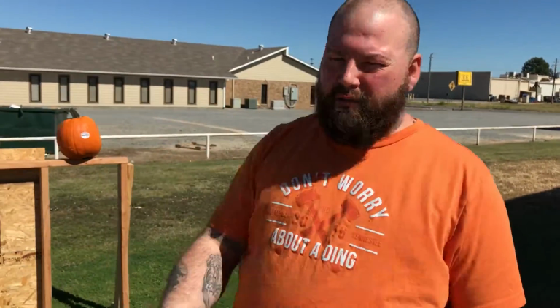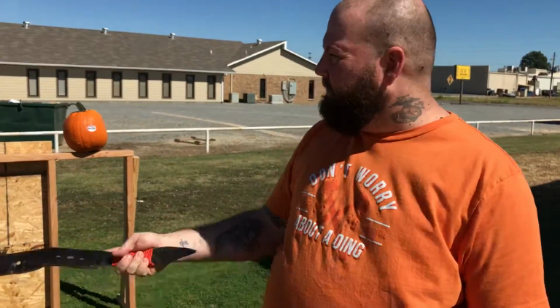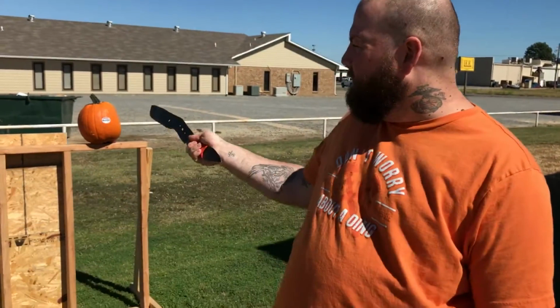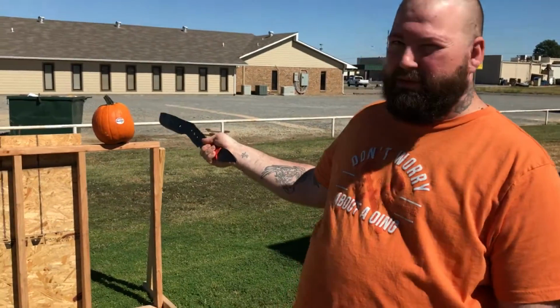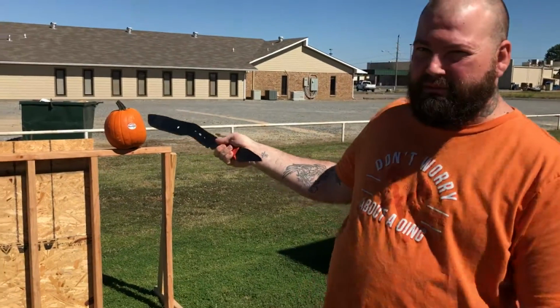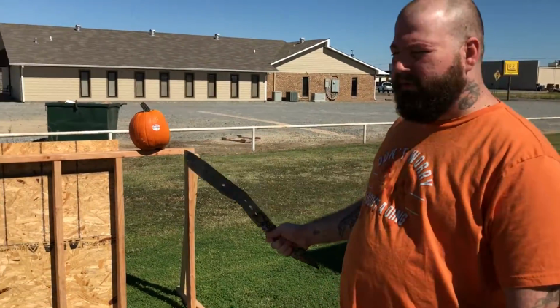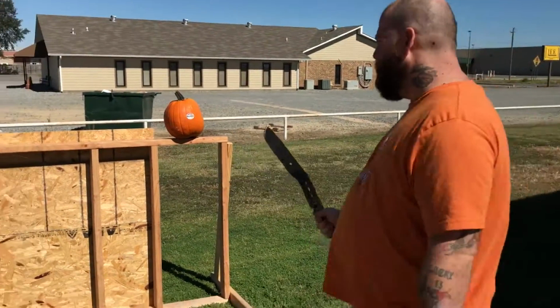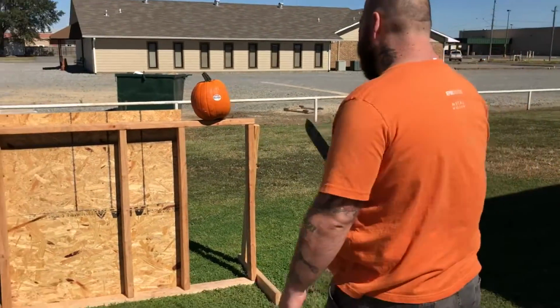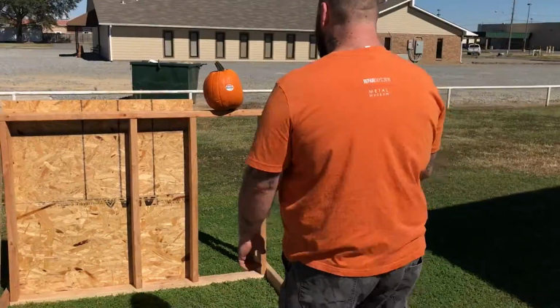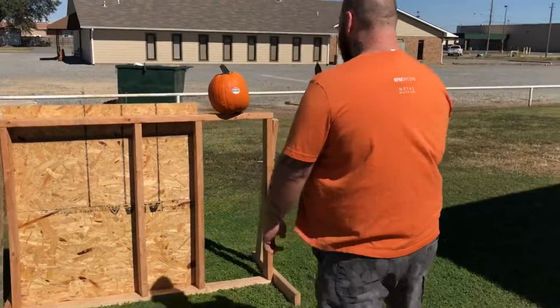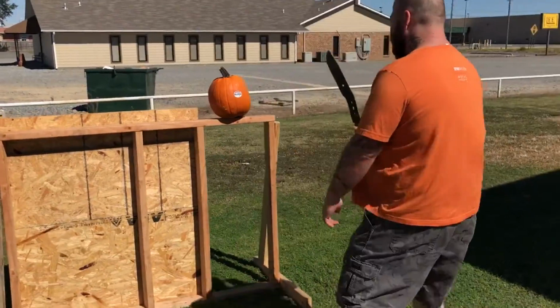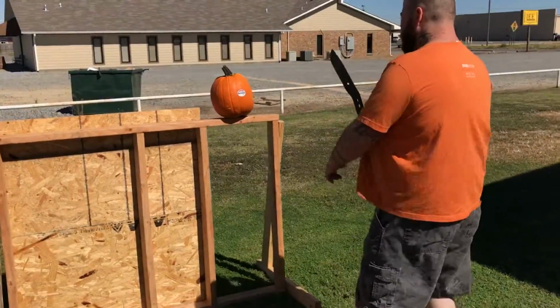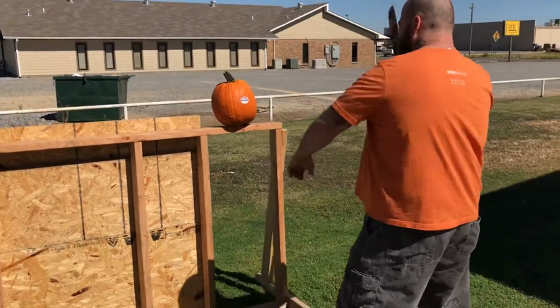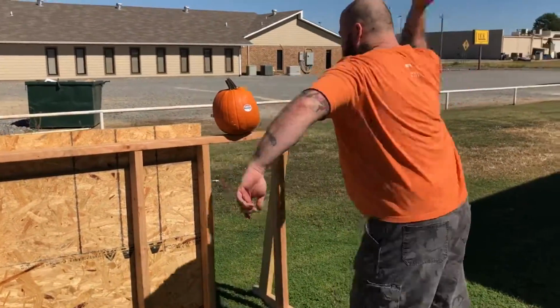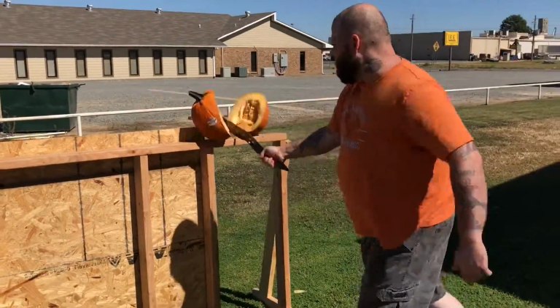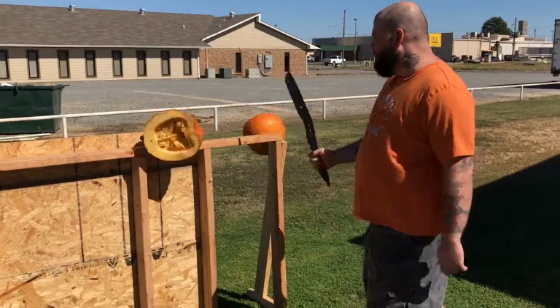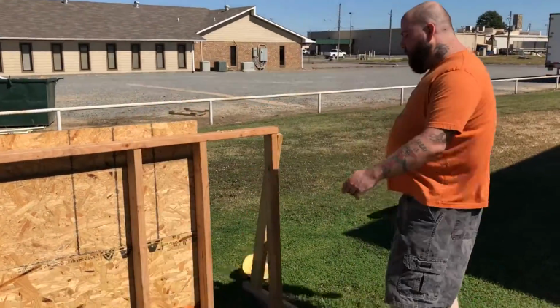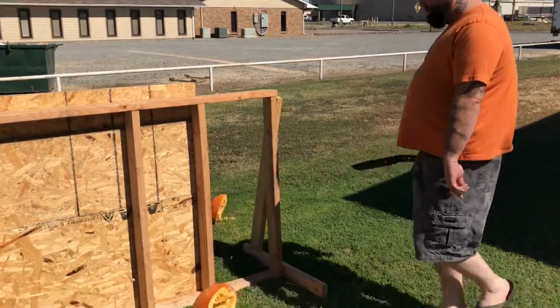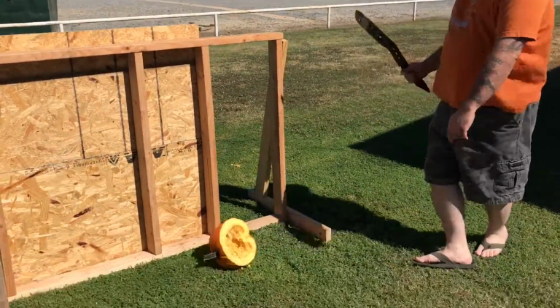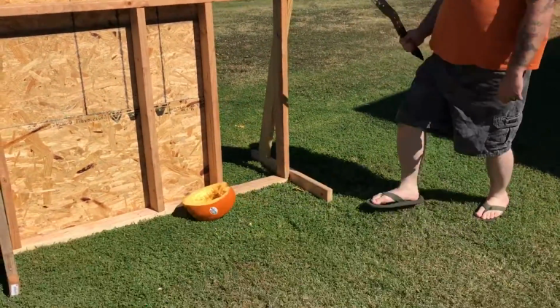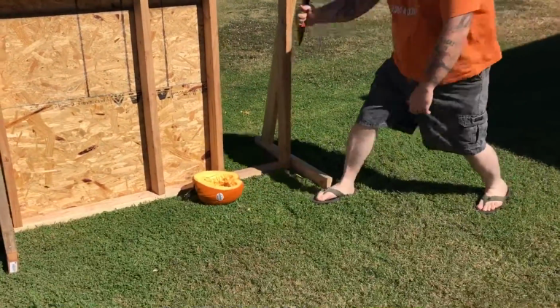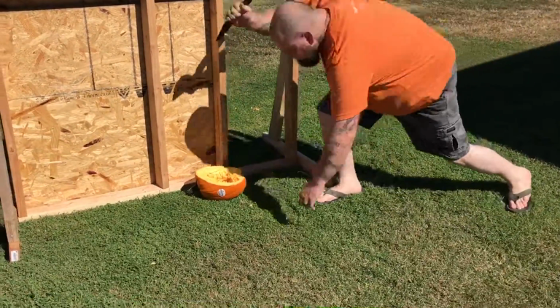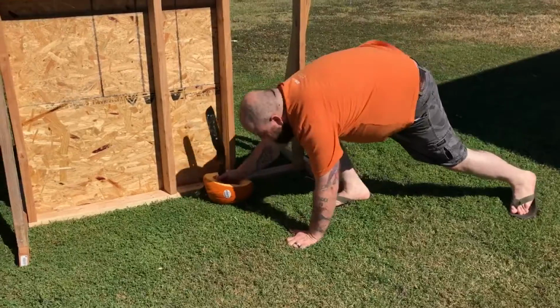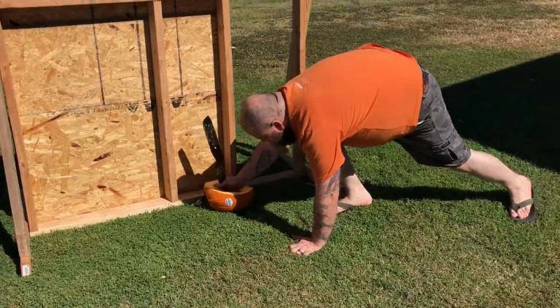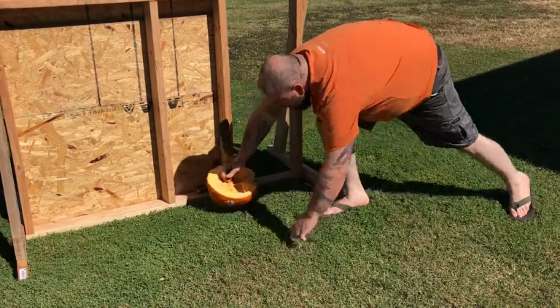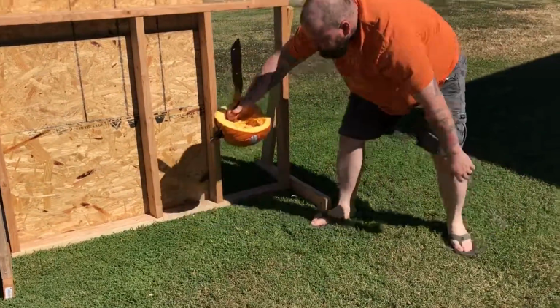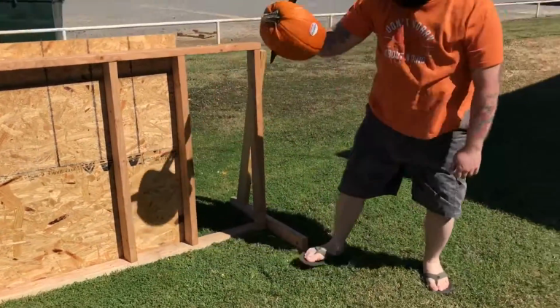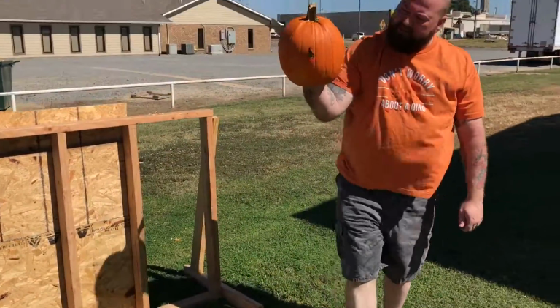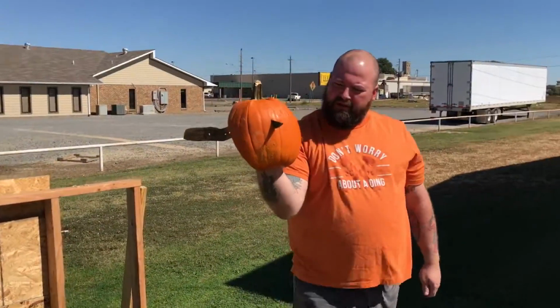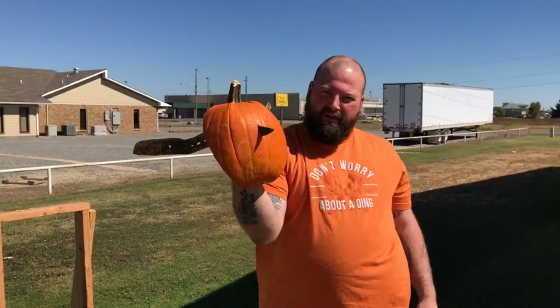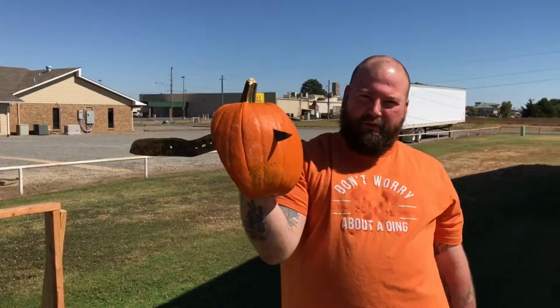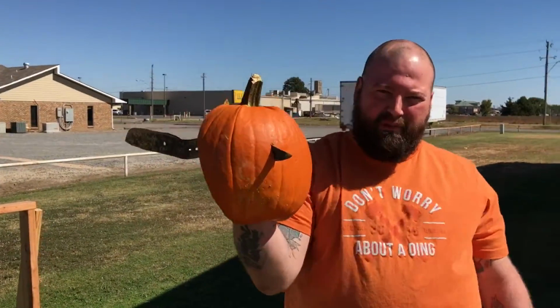We're gonna test it out on these puppies. One clean hit, then you go down to the eye socket. One more zombie.